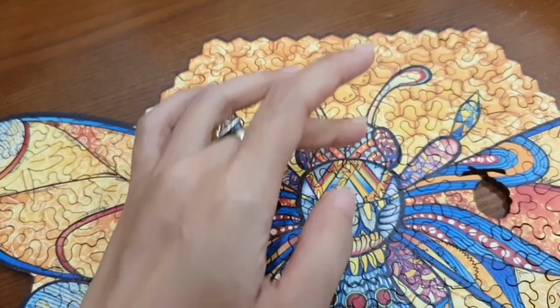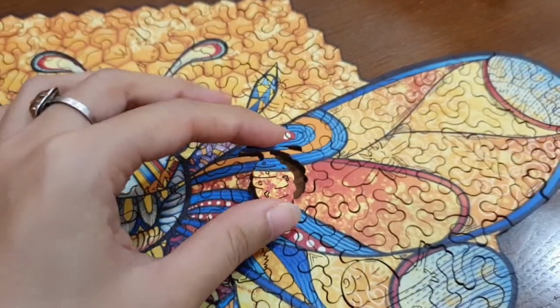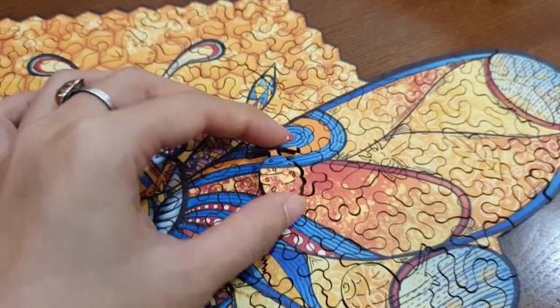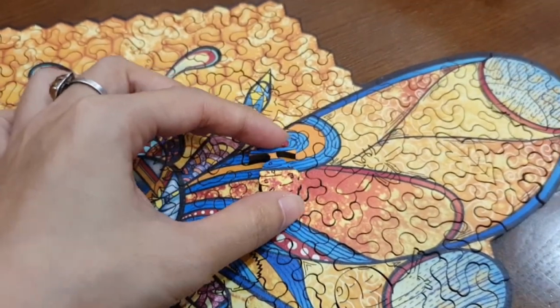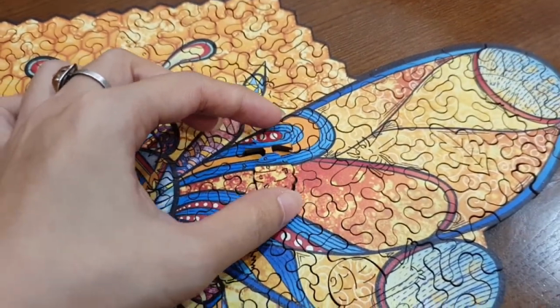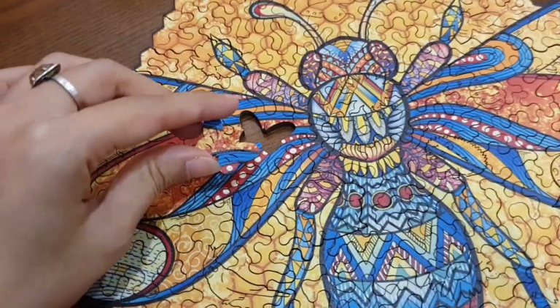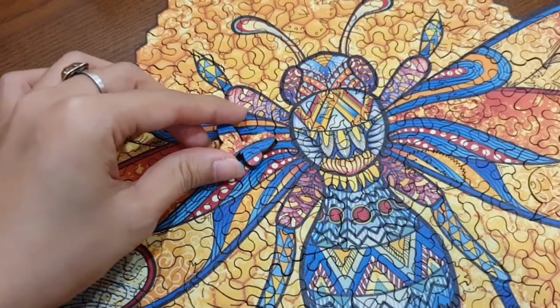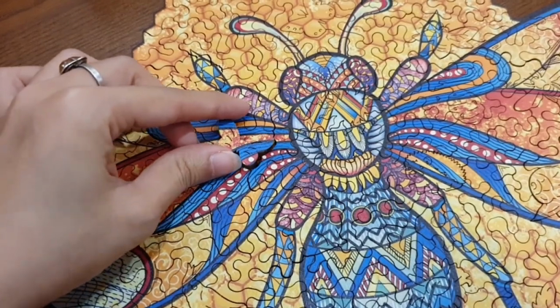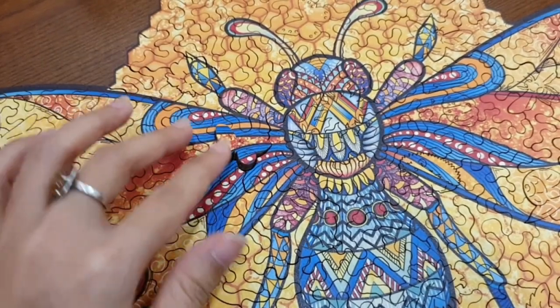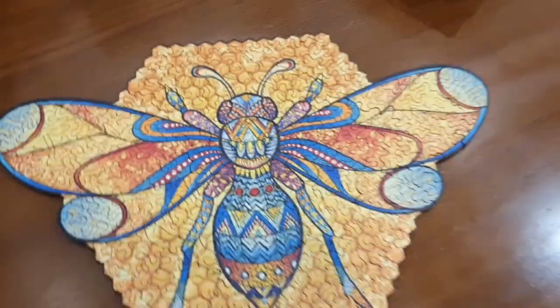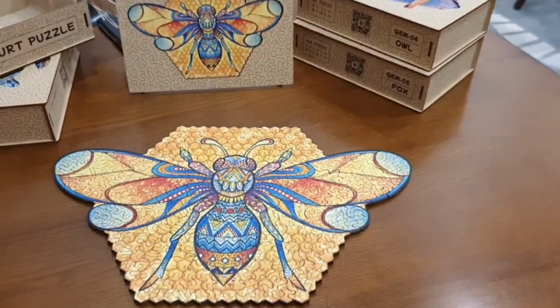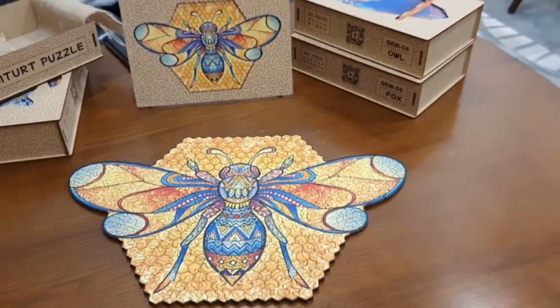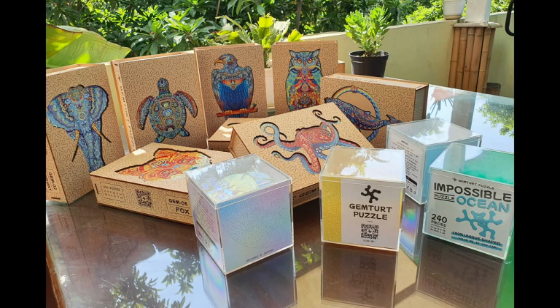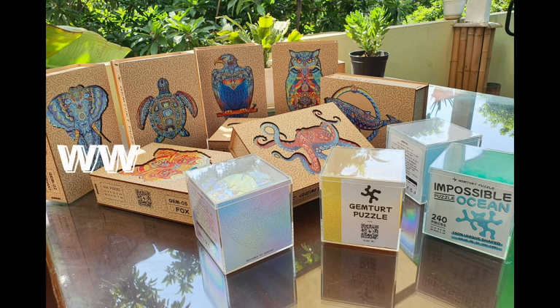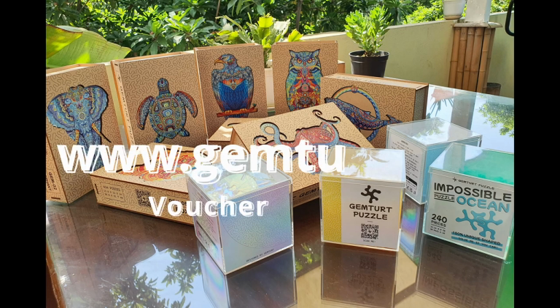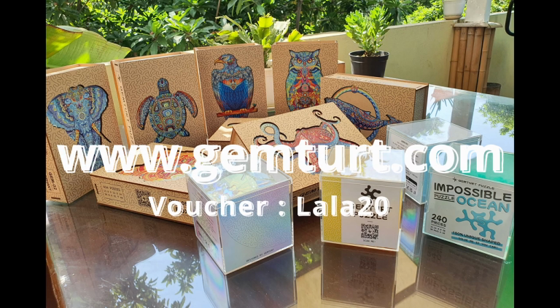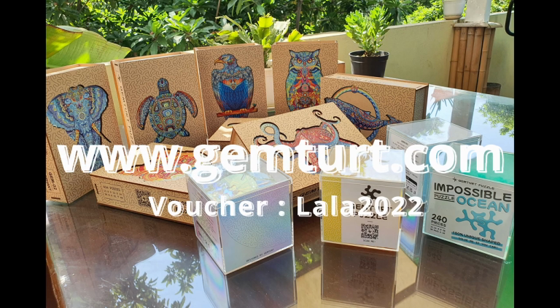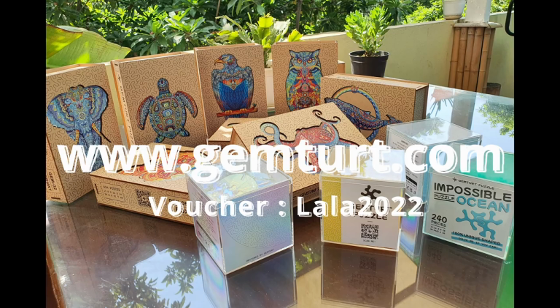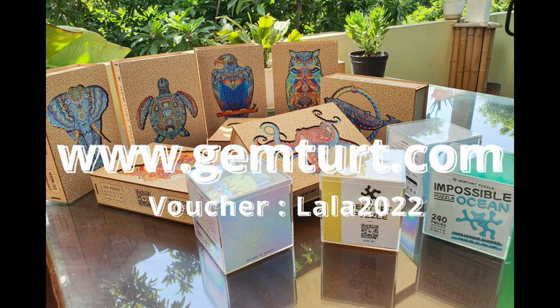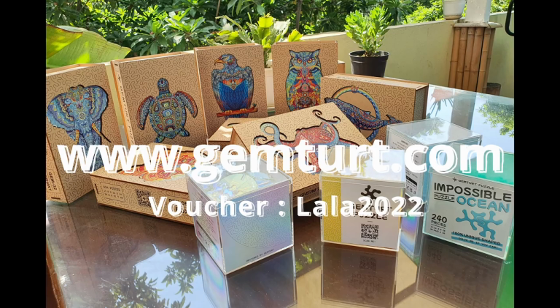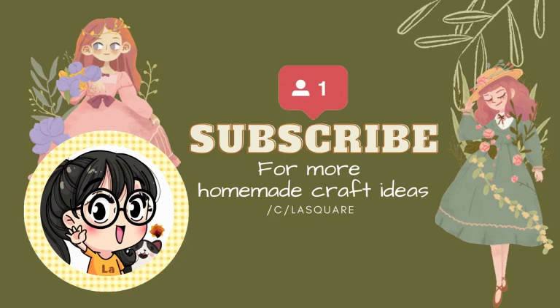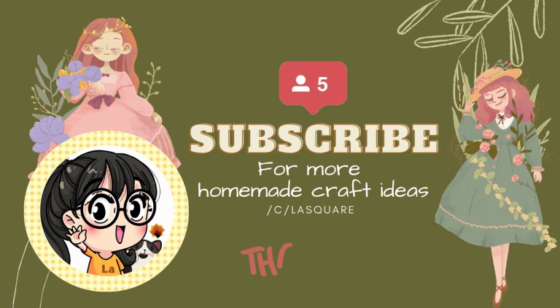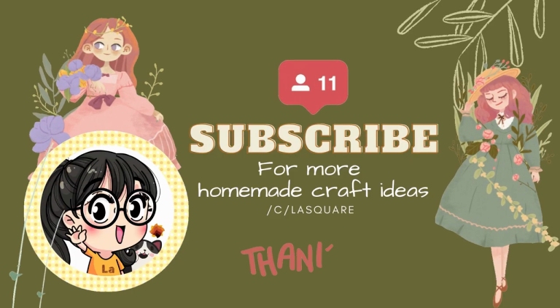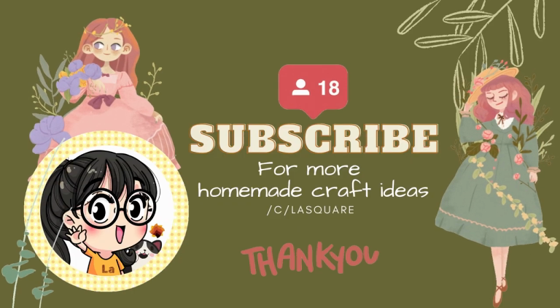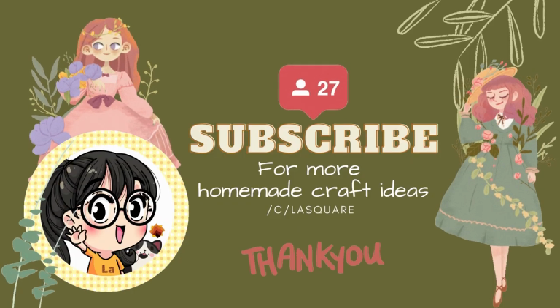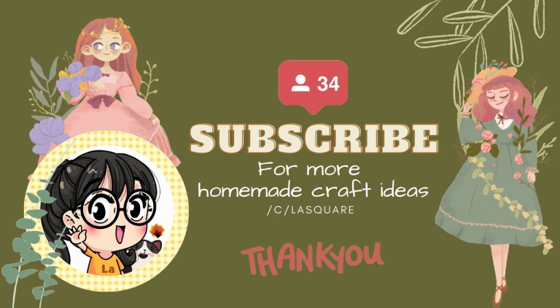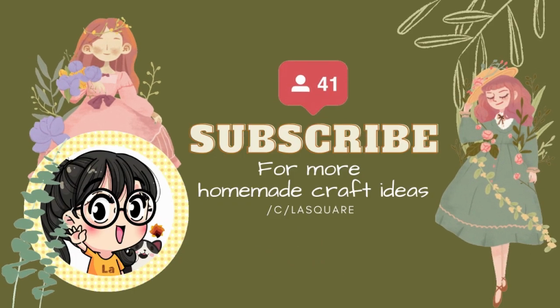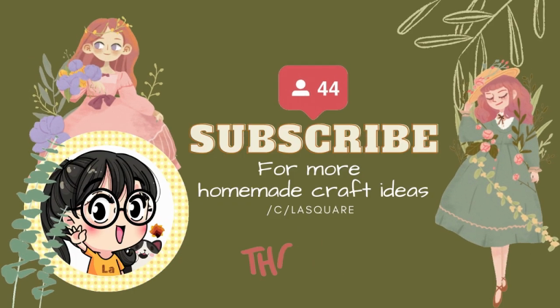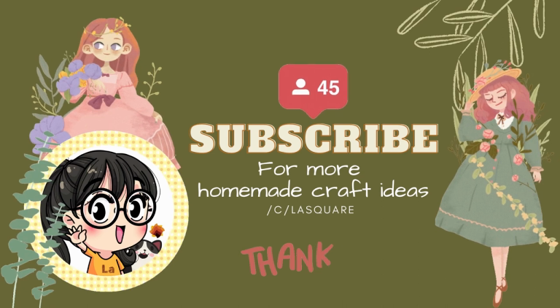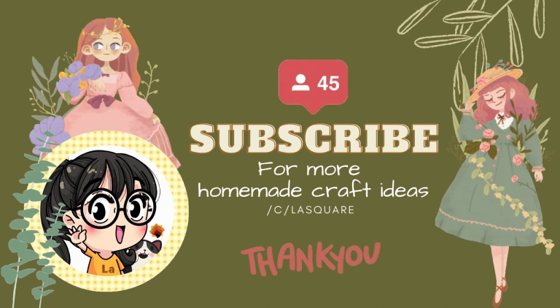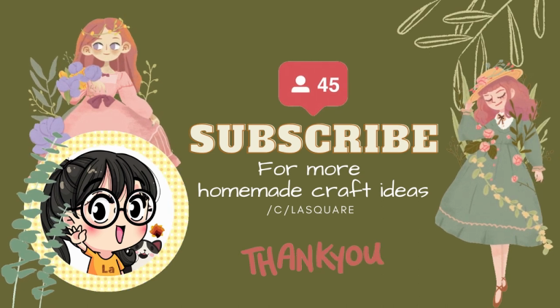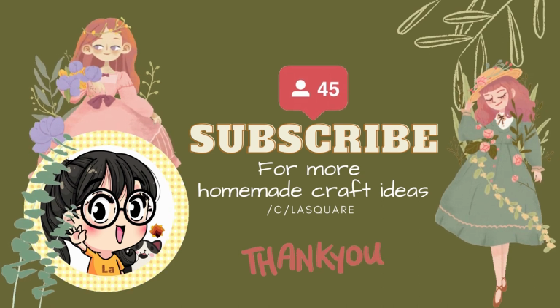To see all their products and read customer feedback, please access the website jimturt.com. Get 10% off when purchasing with my voucher code LALA2022. If you have any questions, please leave them in the comments or direct message me. Thanks for watching.